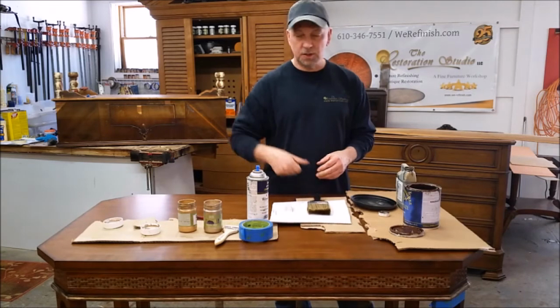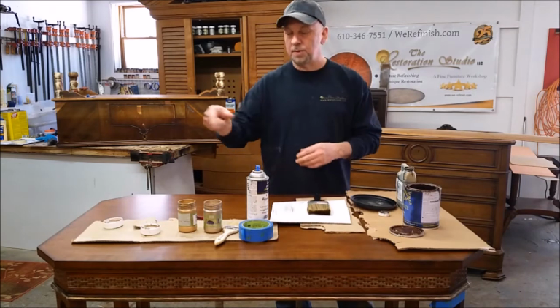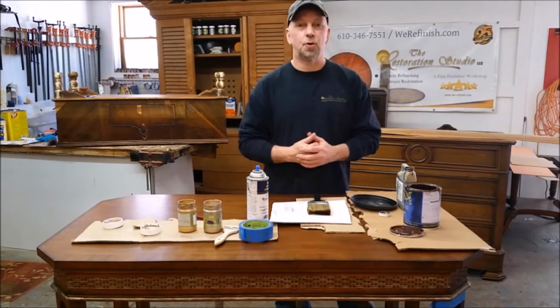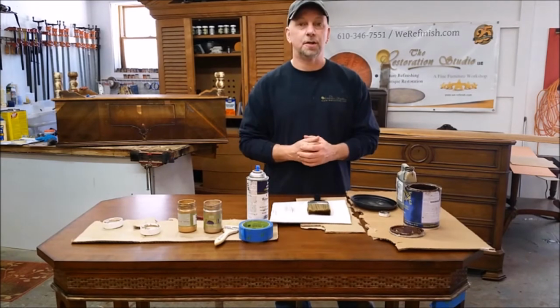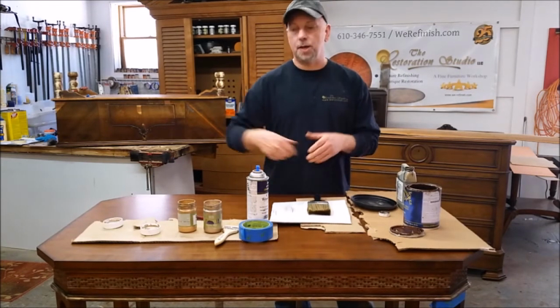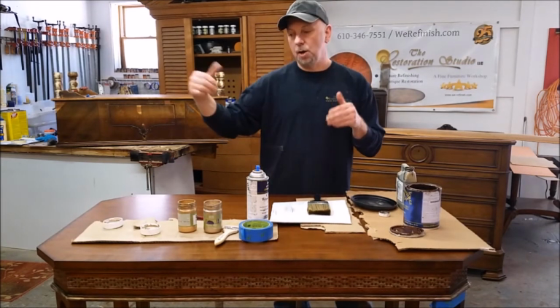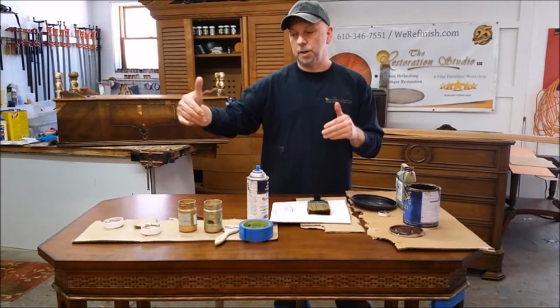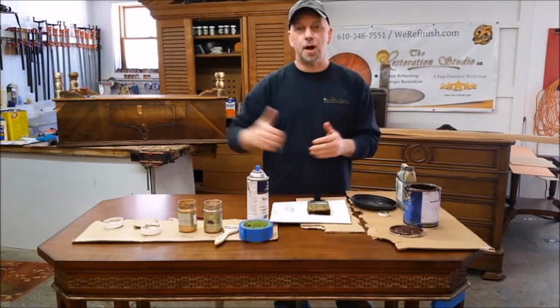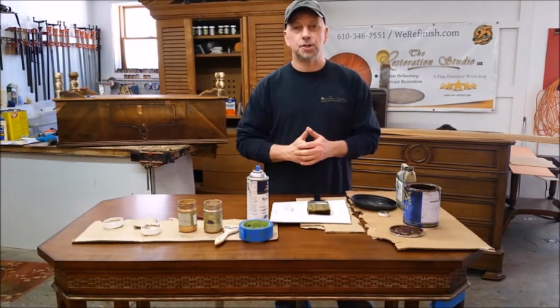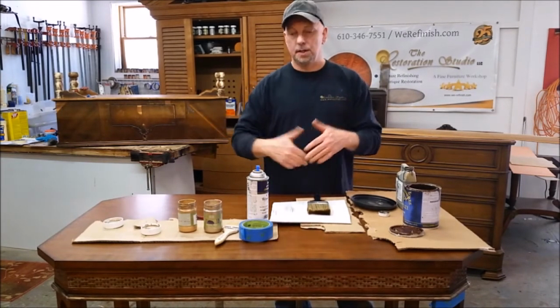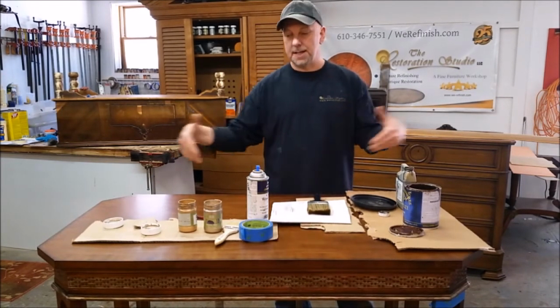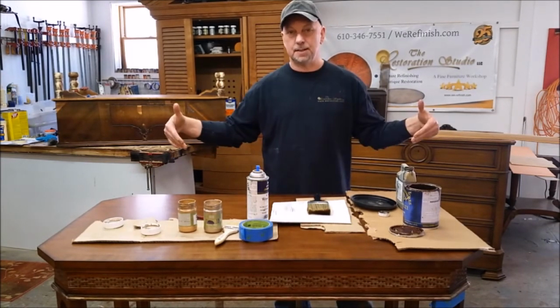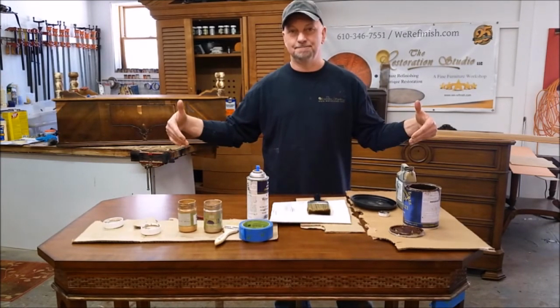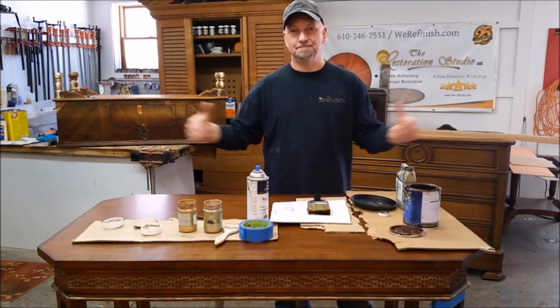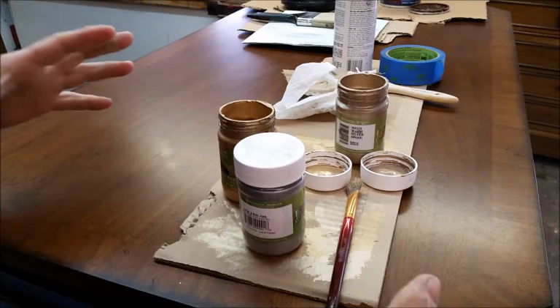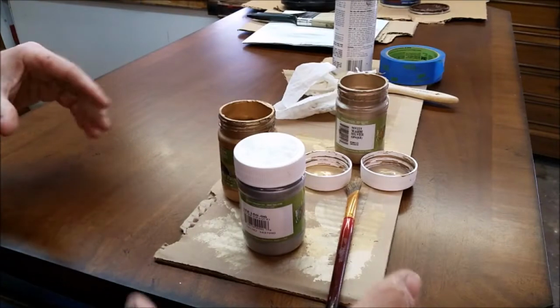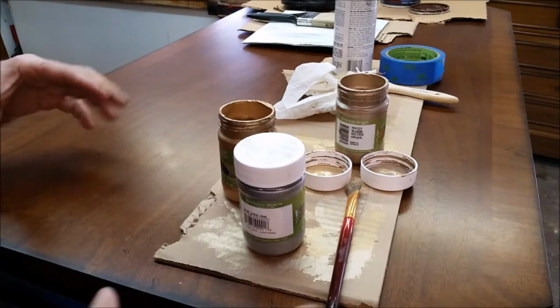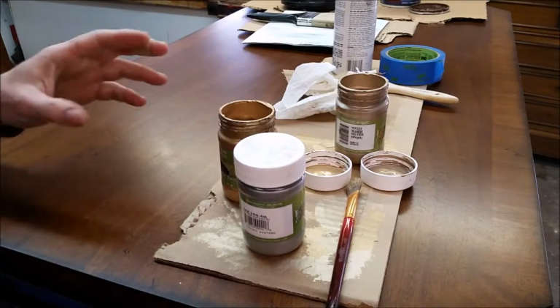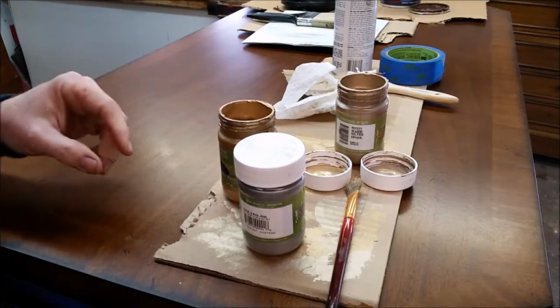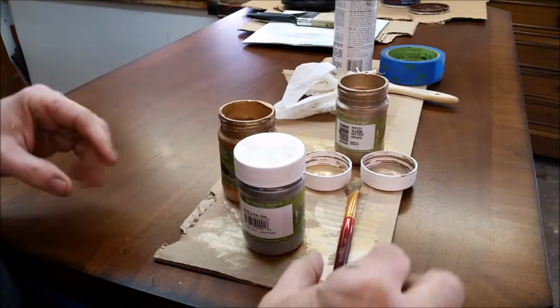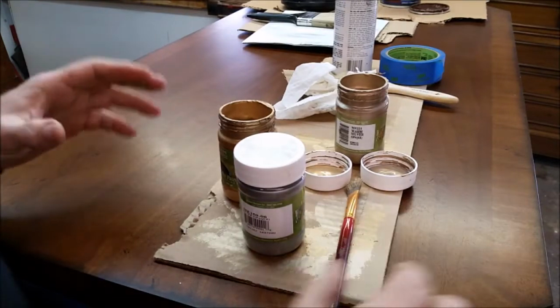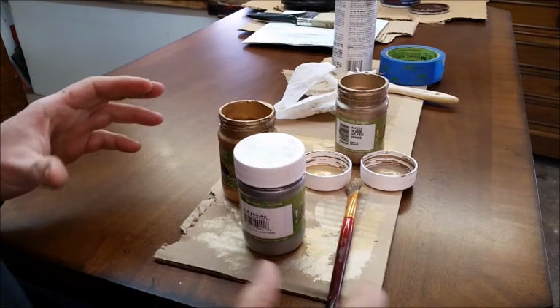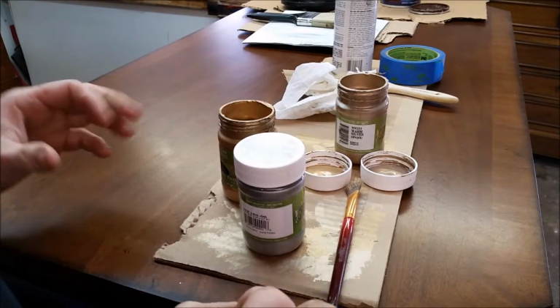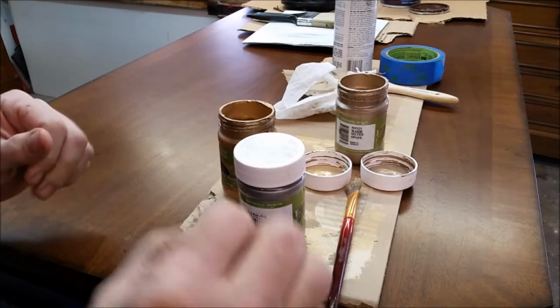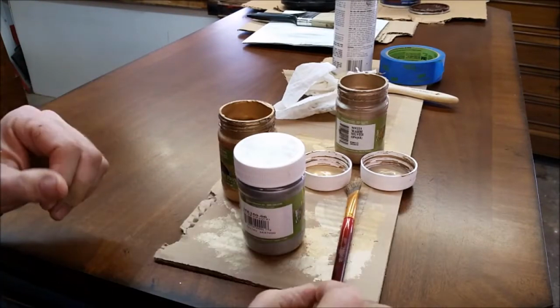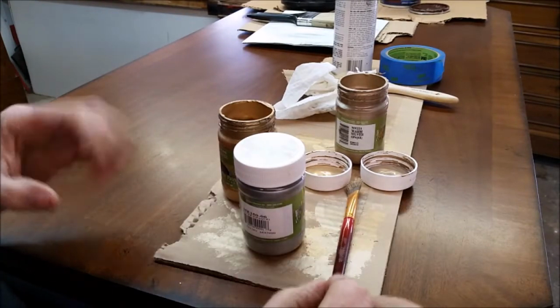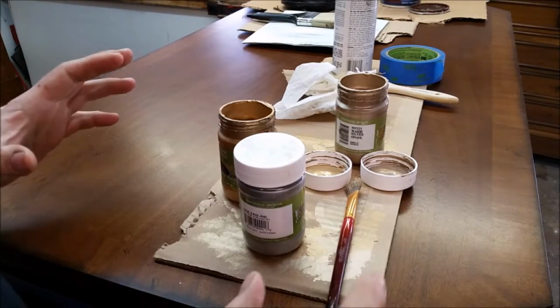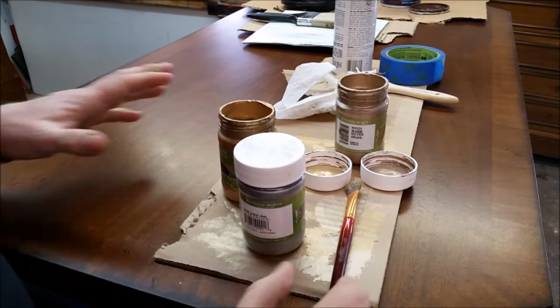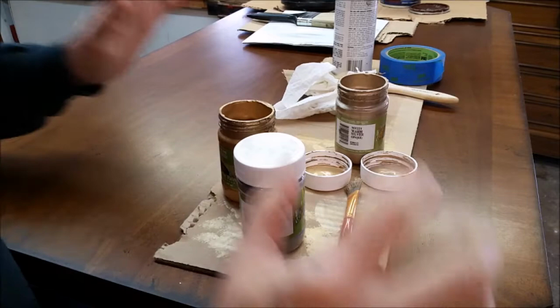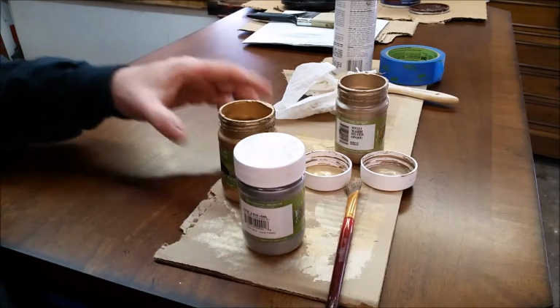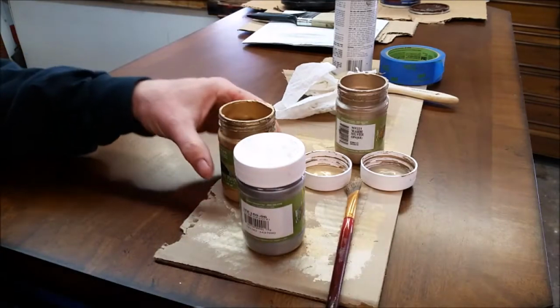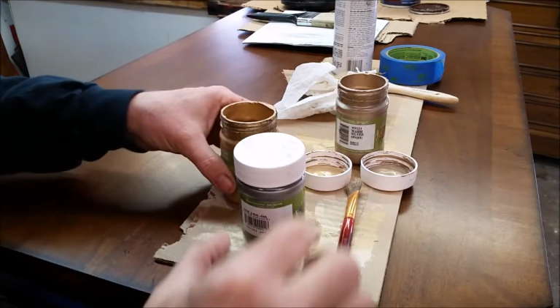Let's get into this tutorial and I'm going to show you how we're going to dry brush this desk. We're going to do some dry brushing on some accents on this desk, and it's going to be a lot of fun.